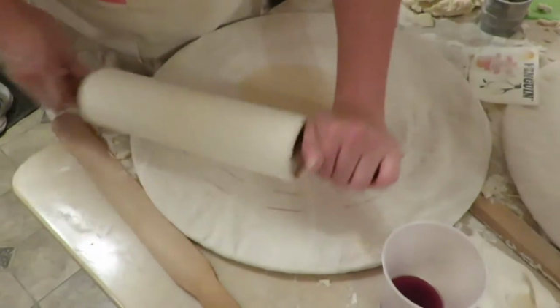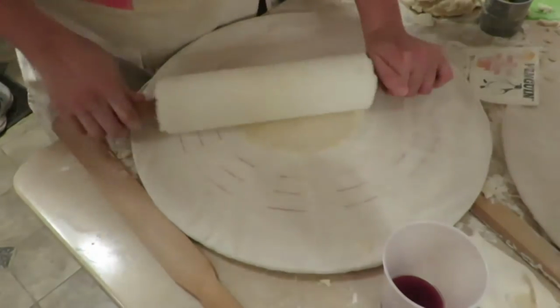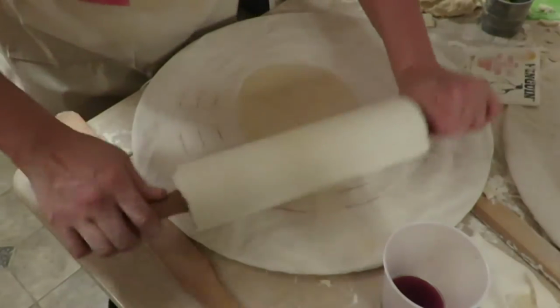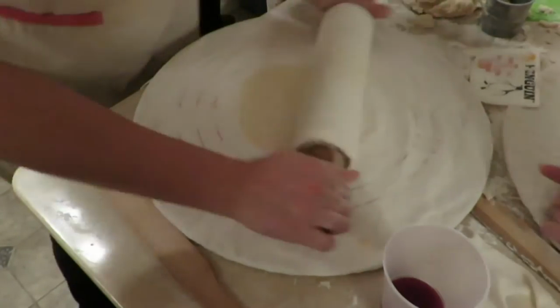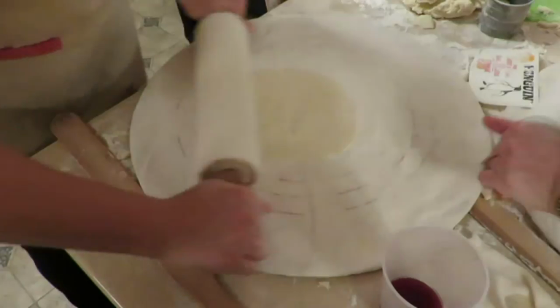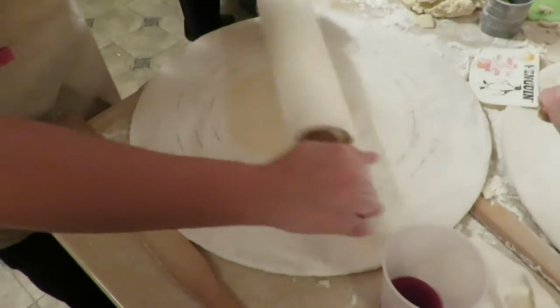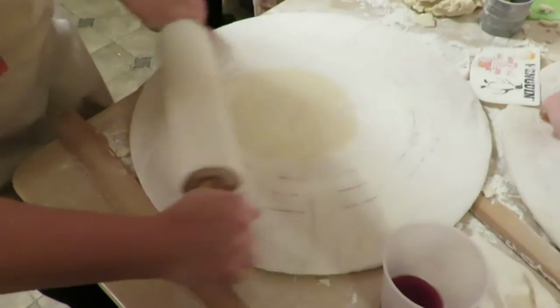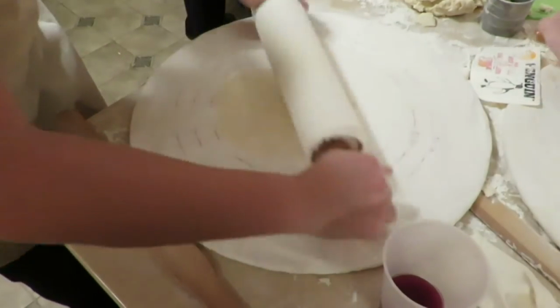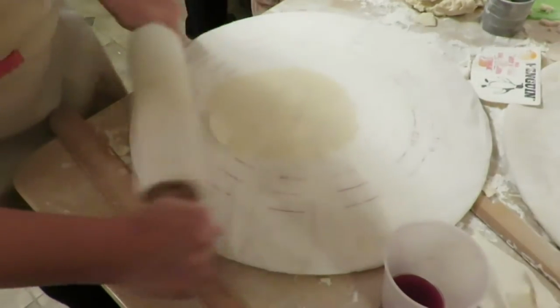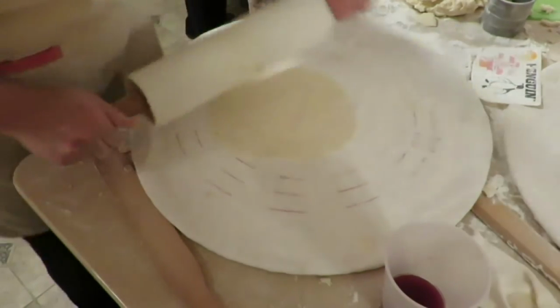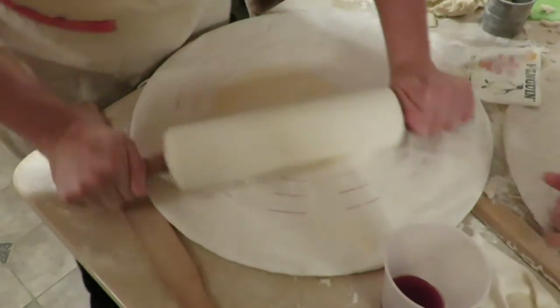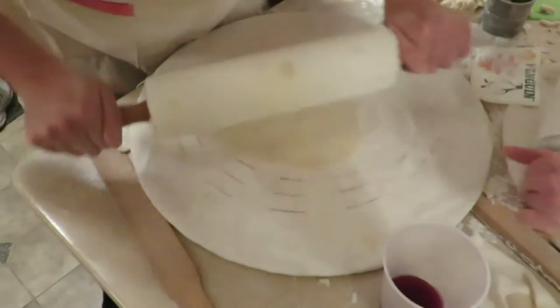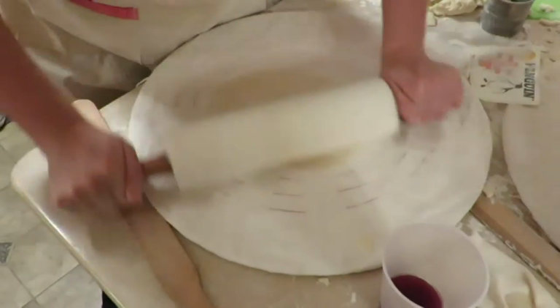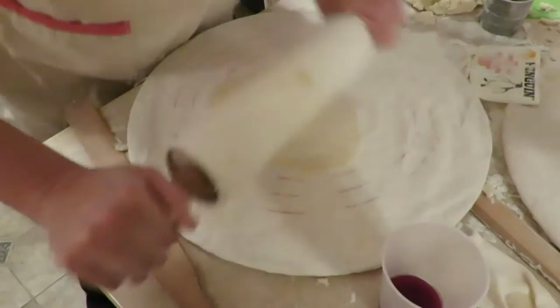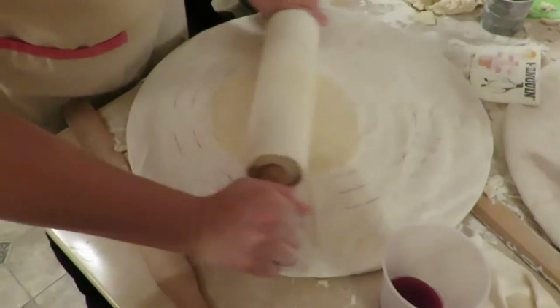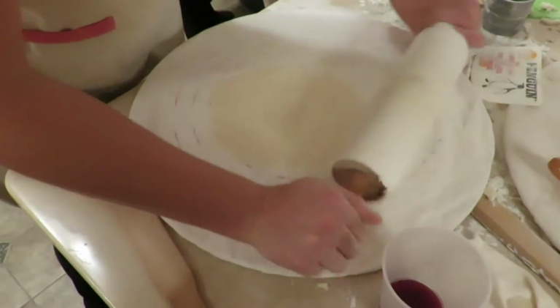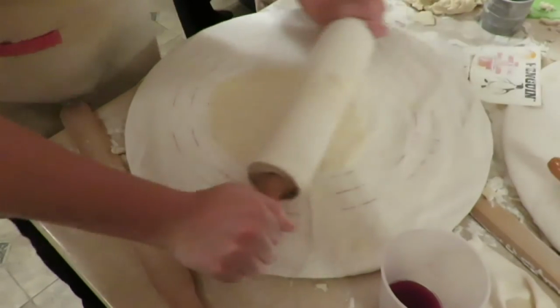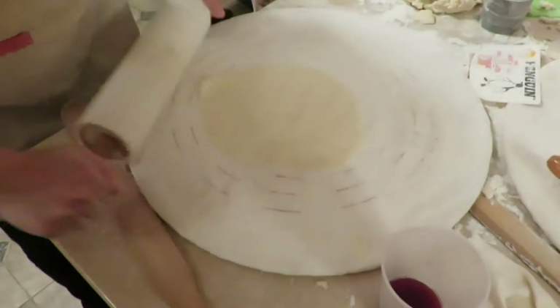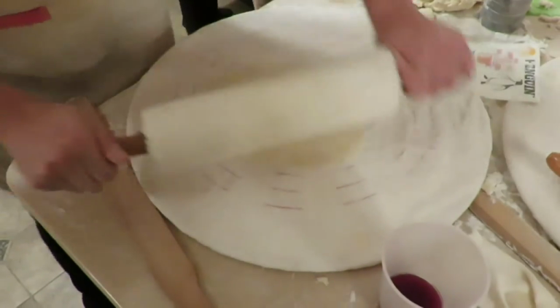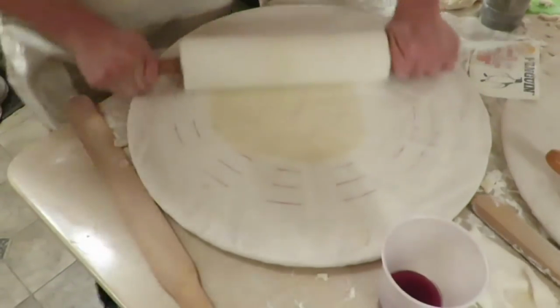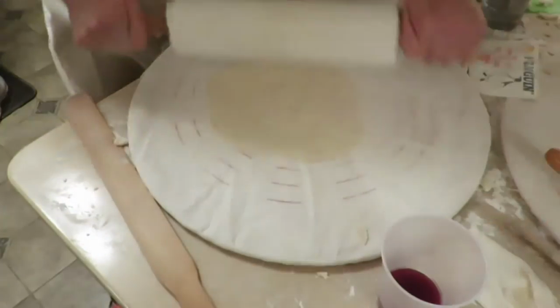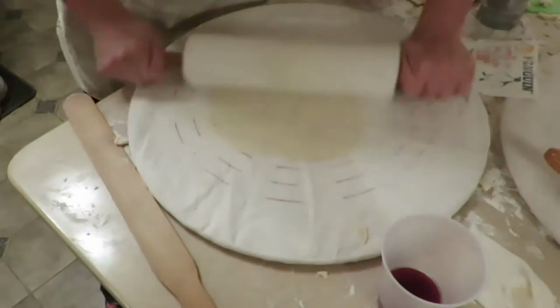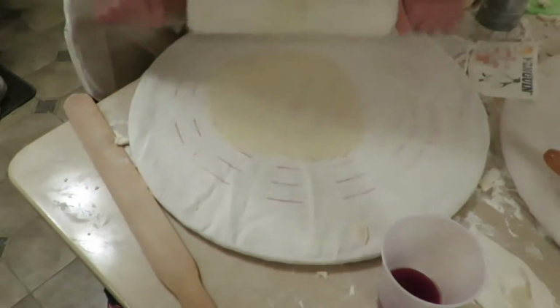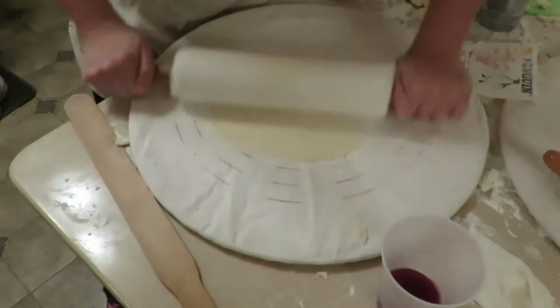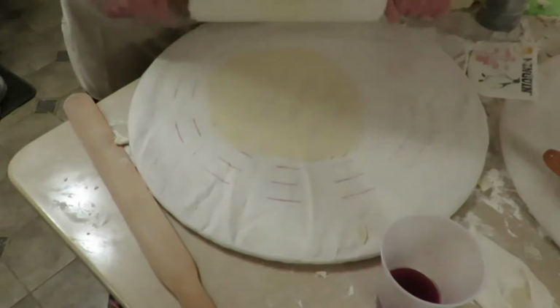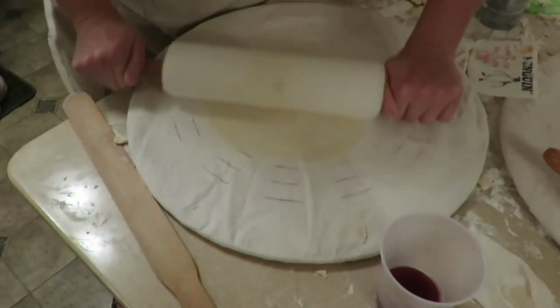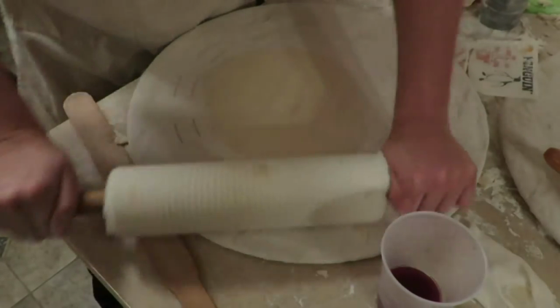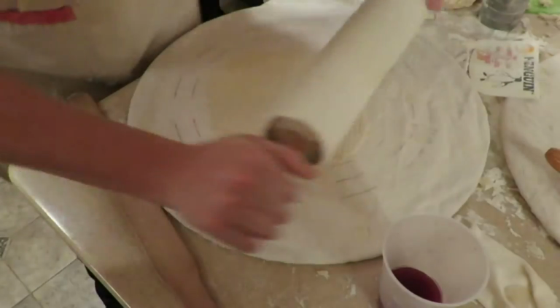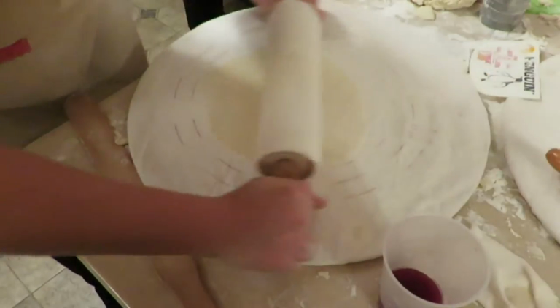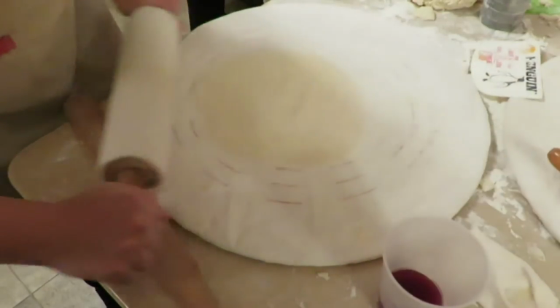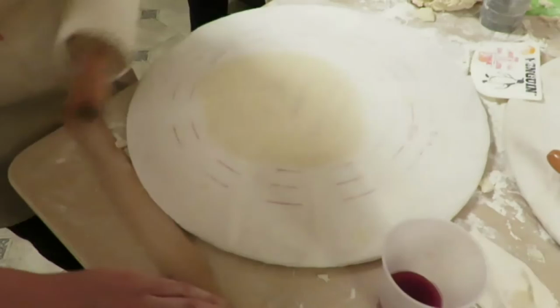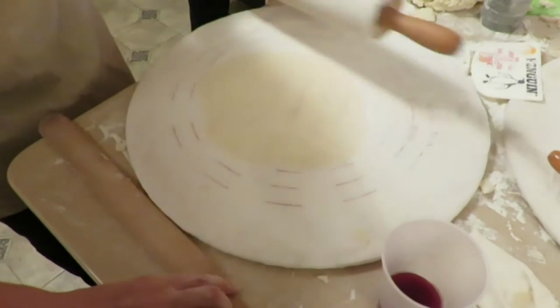Her goal: to be able to read the writing on the board through the Lefsa. Thinner, thinner — and finally, the desired state is achieved.